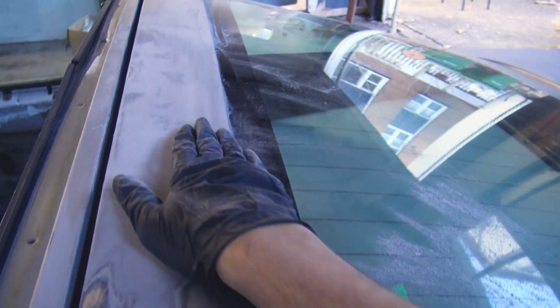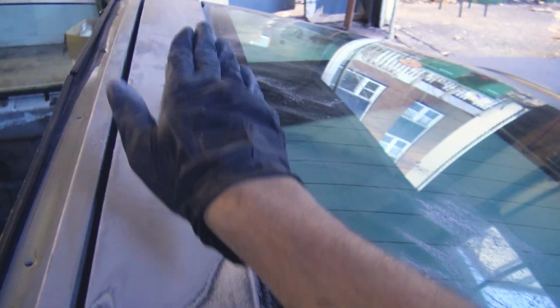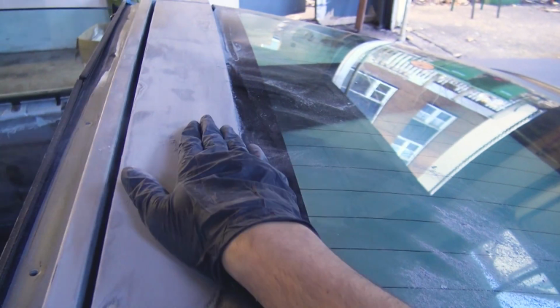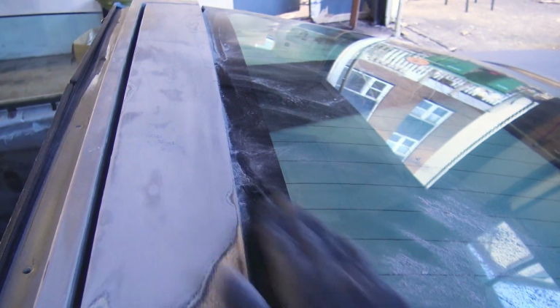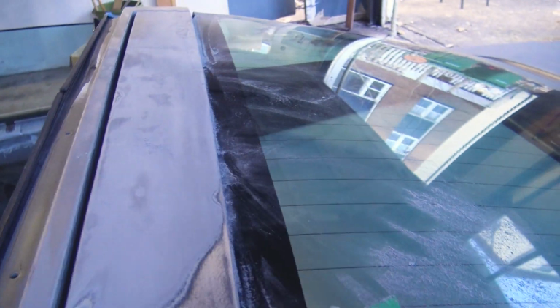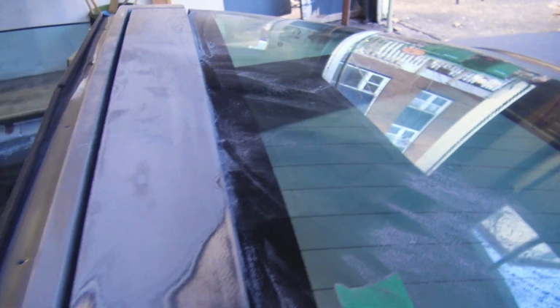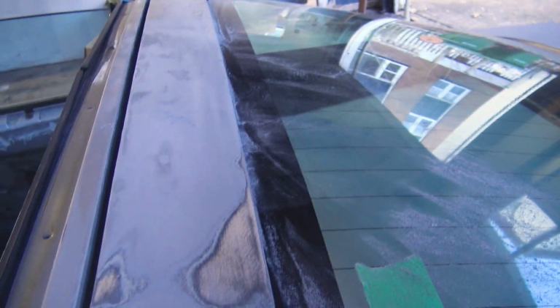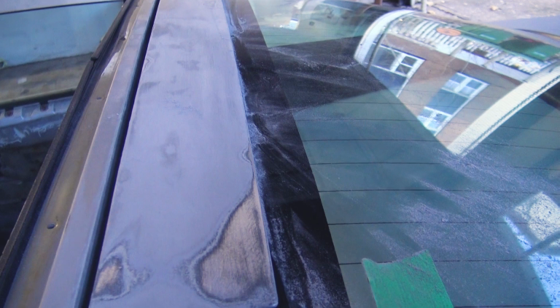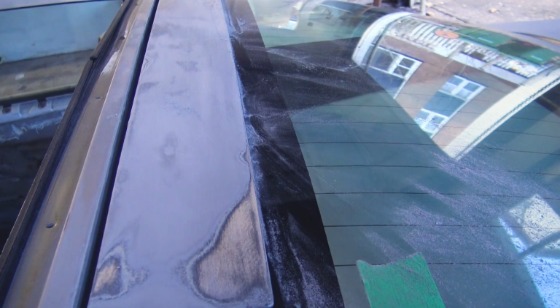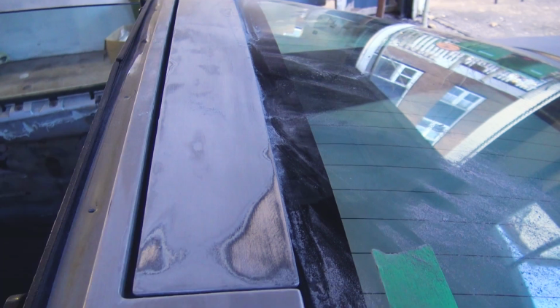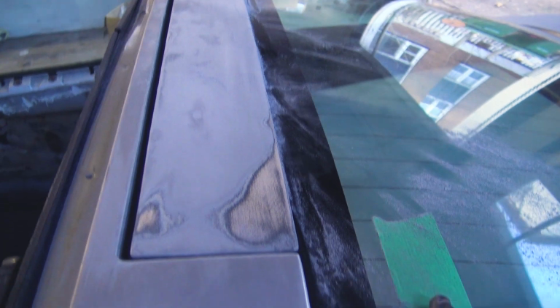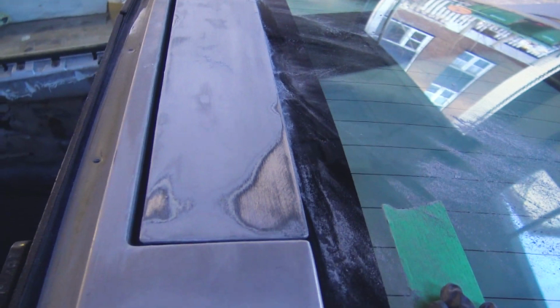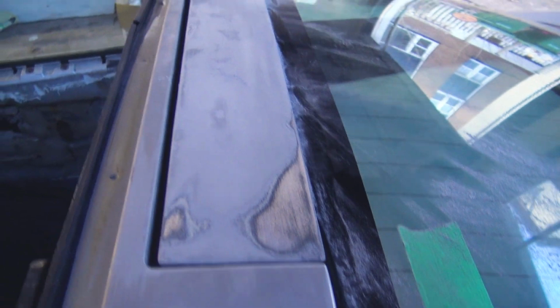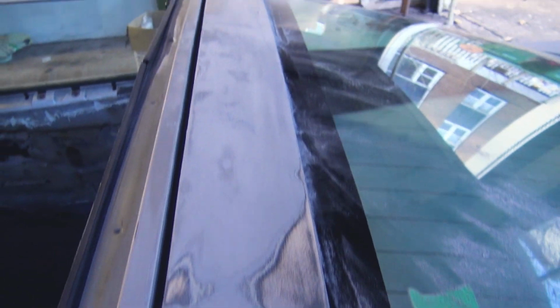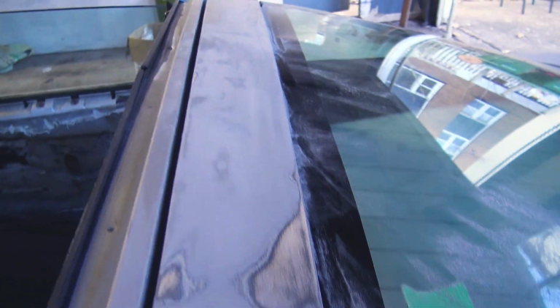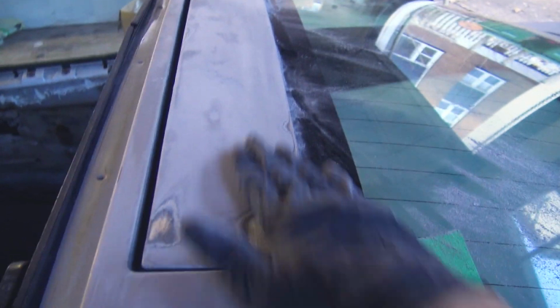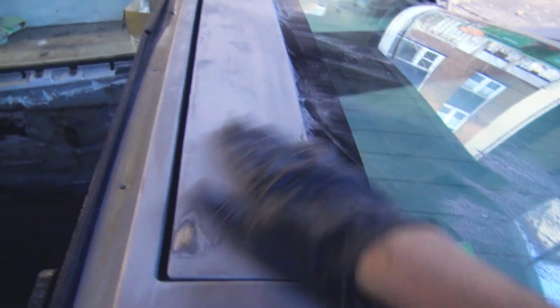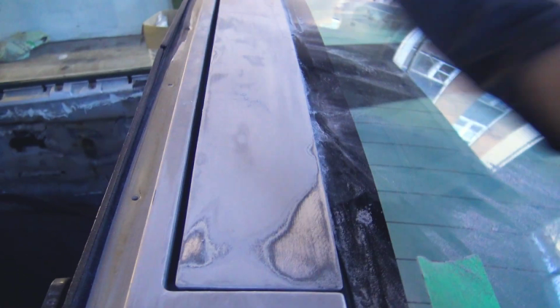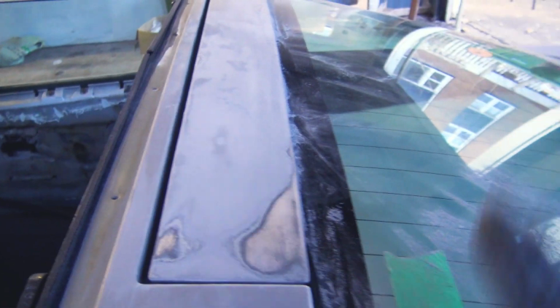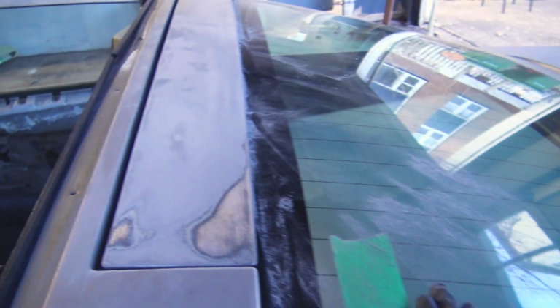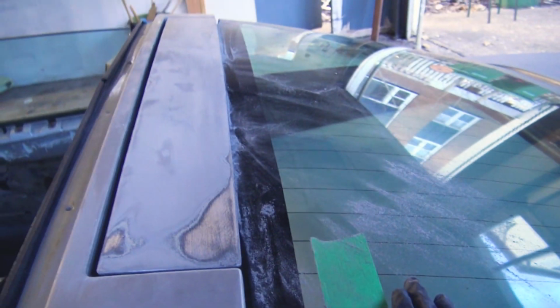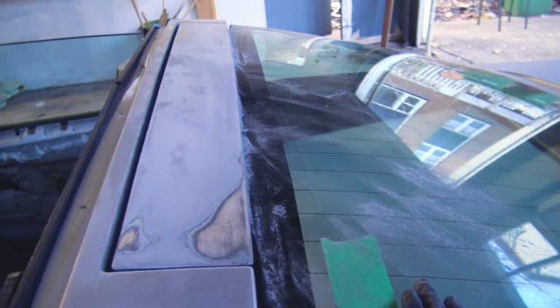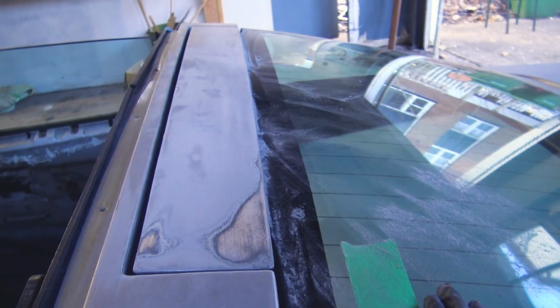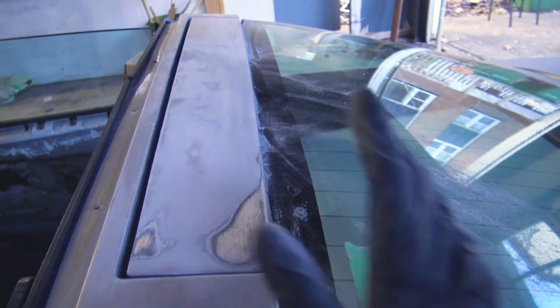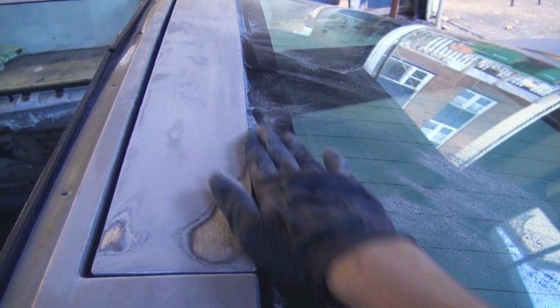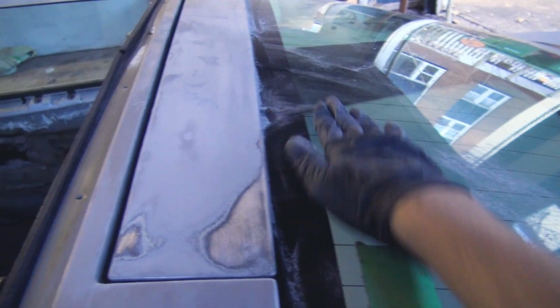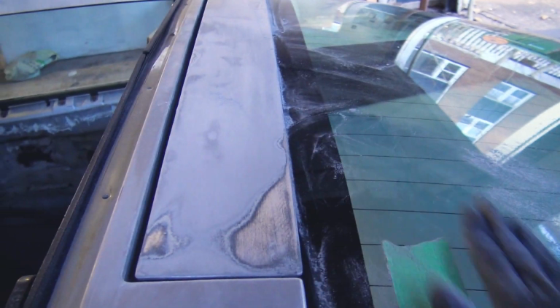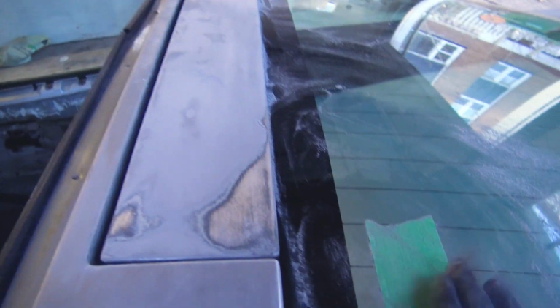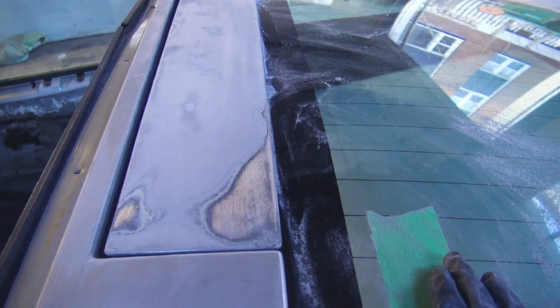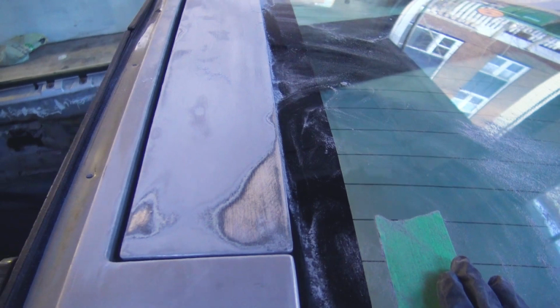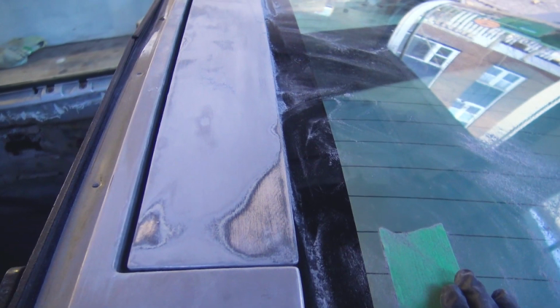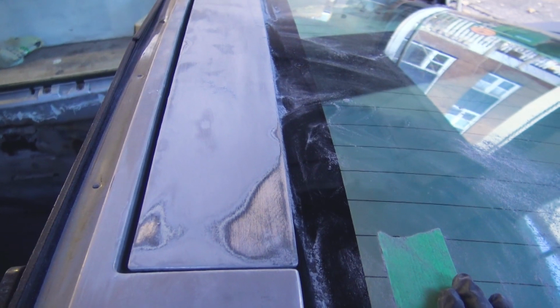The only other problem I have with the bodywork is this metal part right here — I can't get it off and it's in really rough shape. I'm going to have to figure out a way to mask it up so I don't scratch up the glass when I'm sanding.